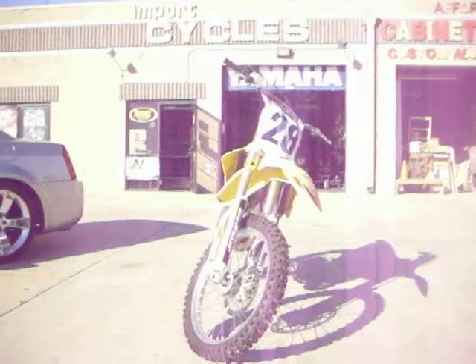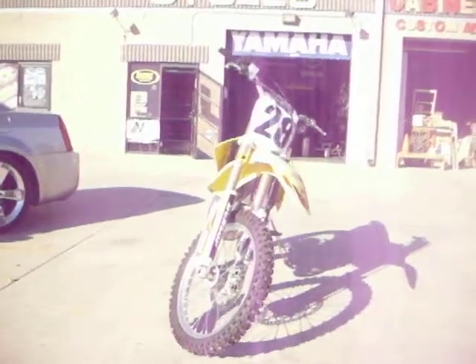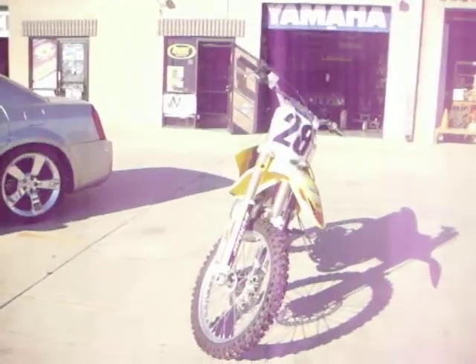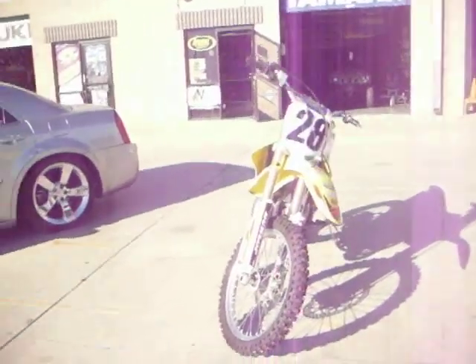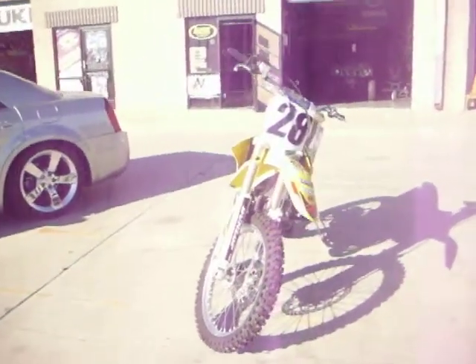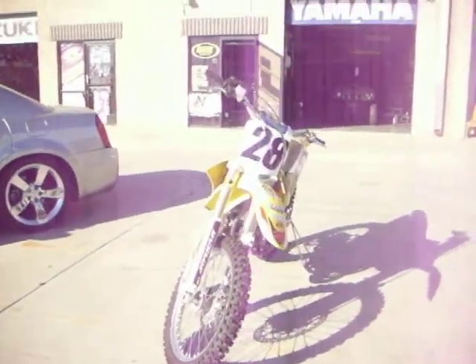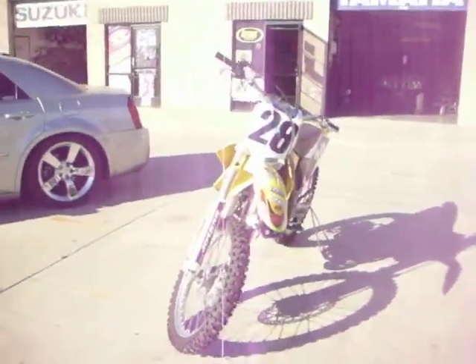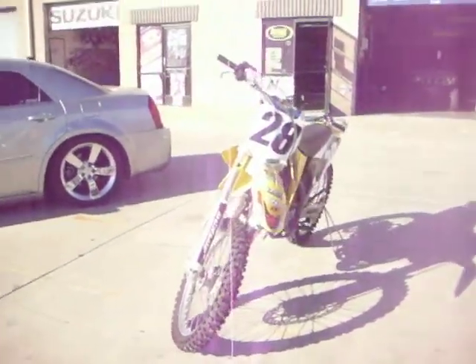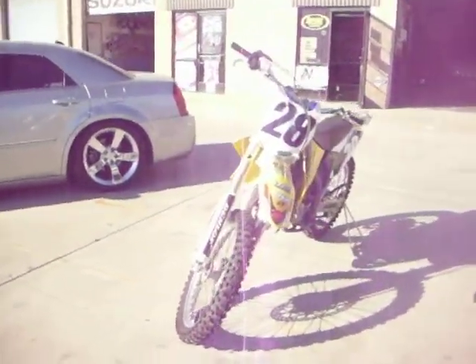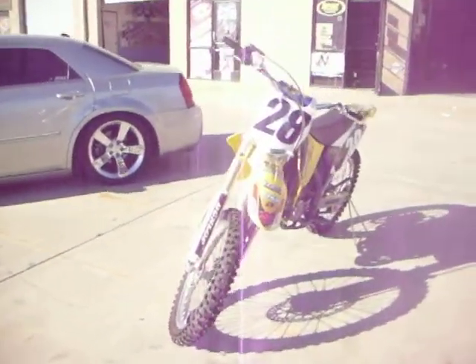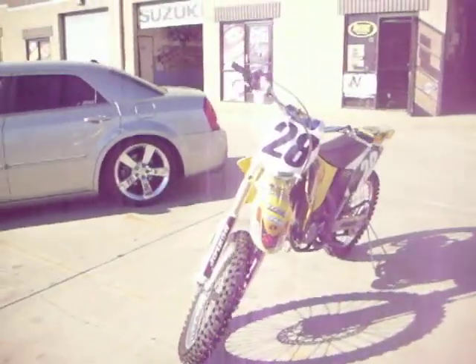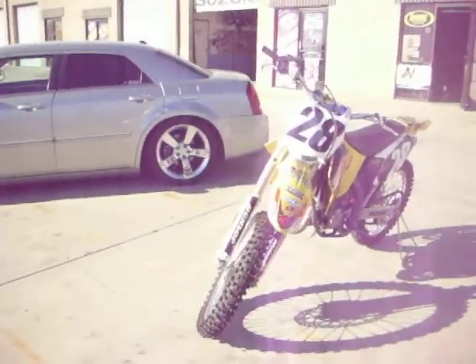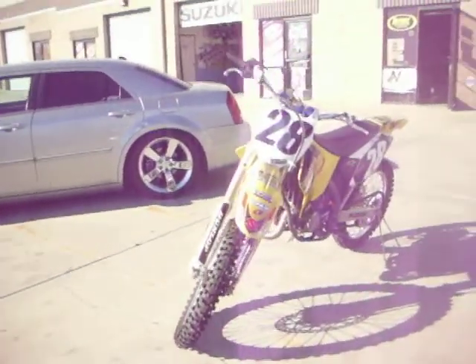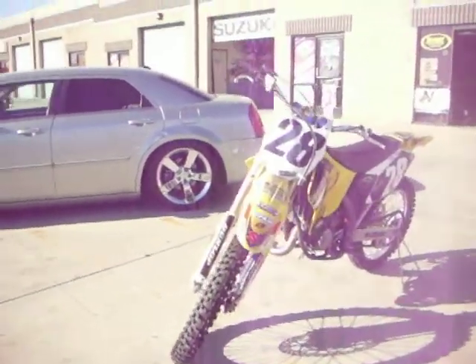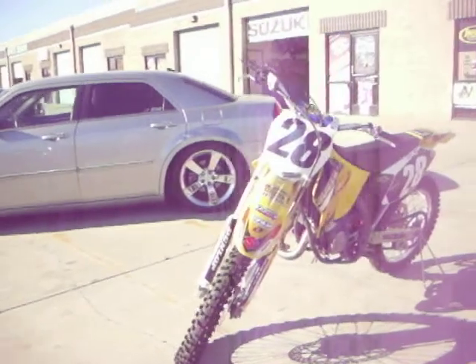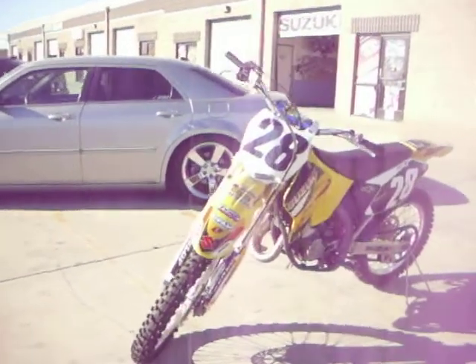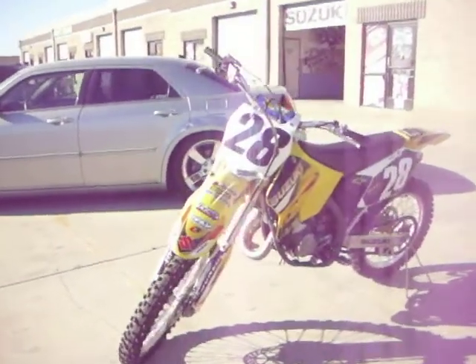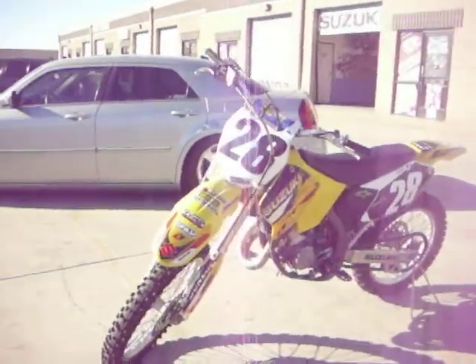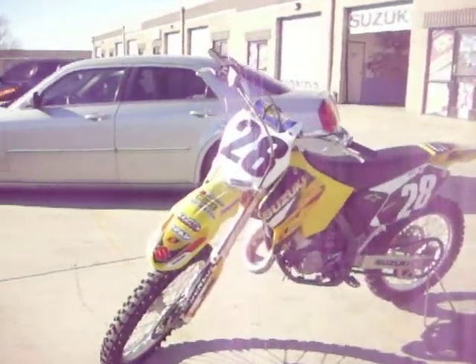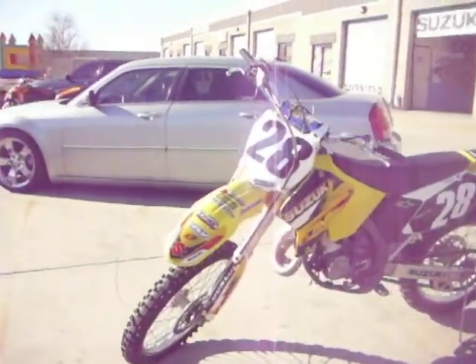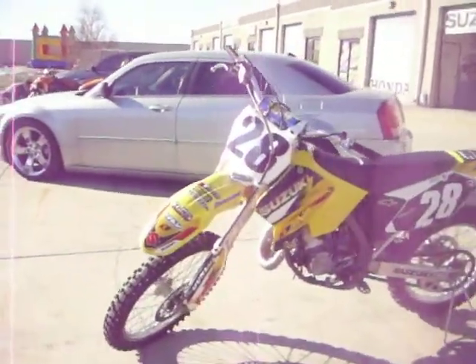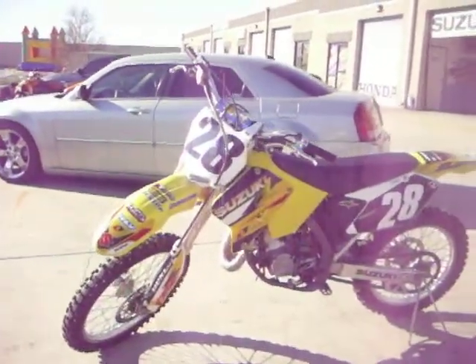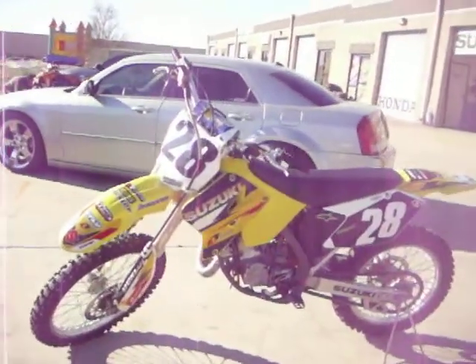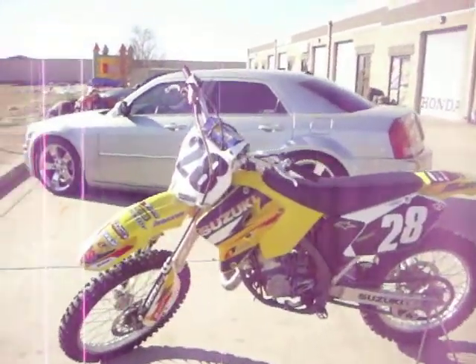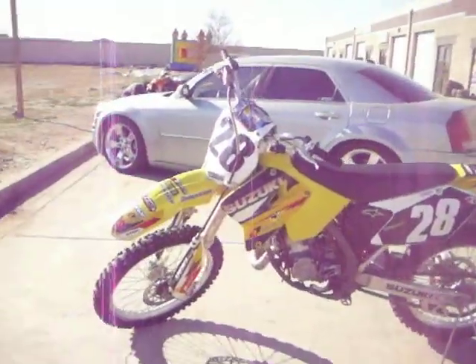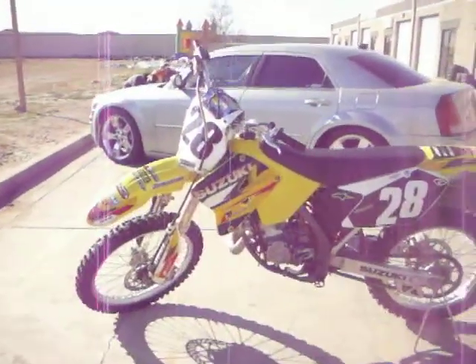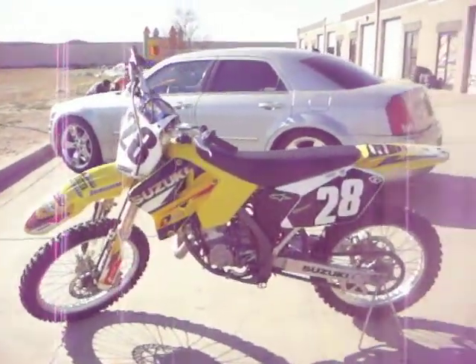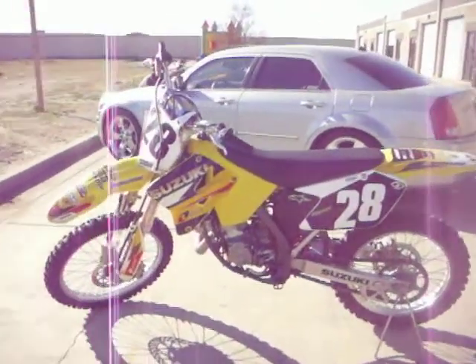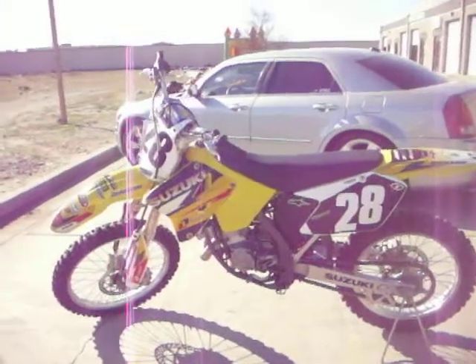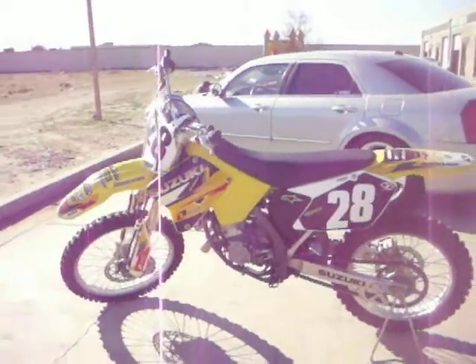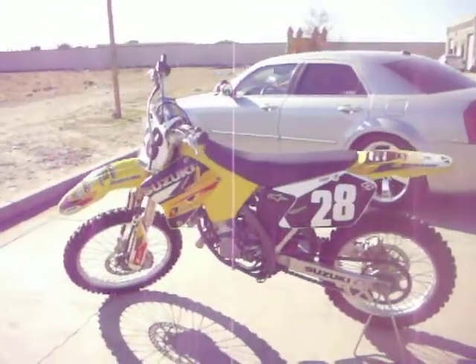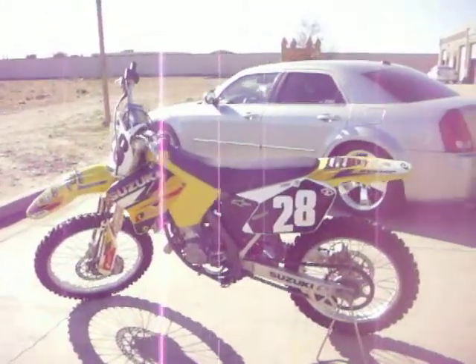Hello from your friends here at Import Cycles Powersports. Today we have this 2003 Suzuki RM125. This unit runs excellent. It's two-stroke, red sticker.